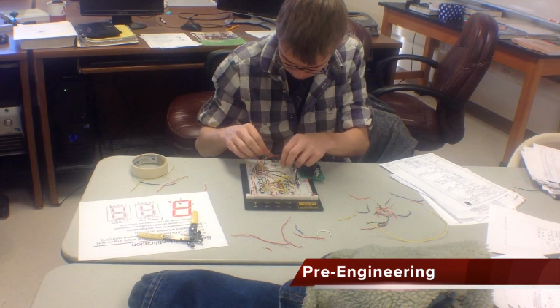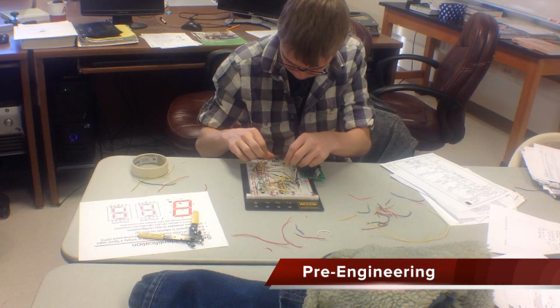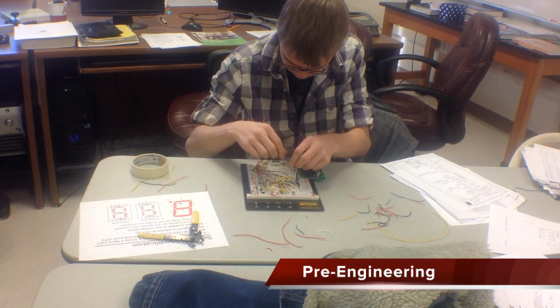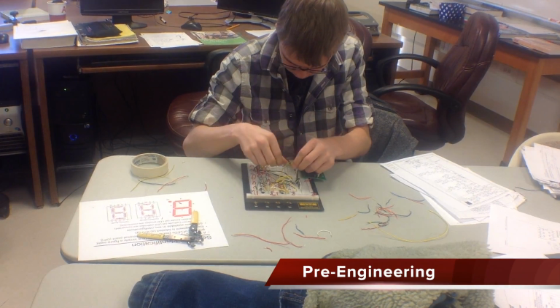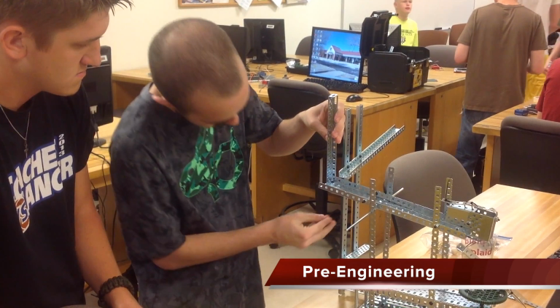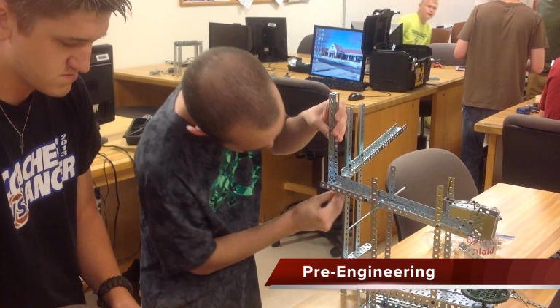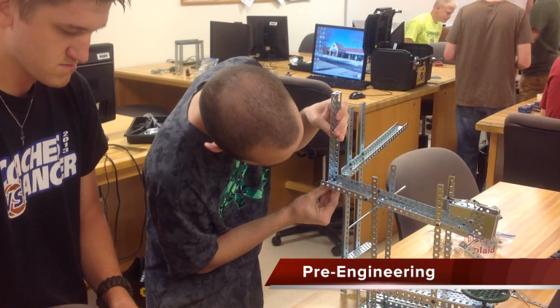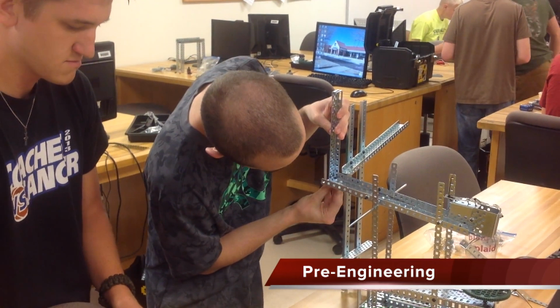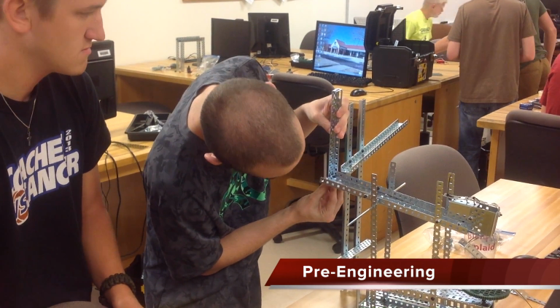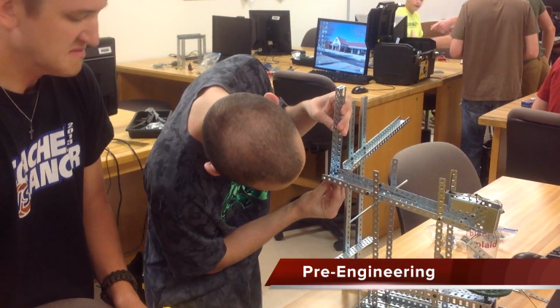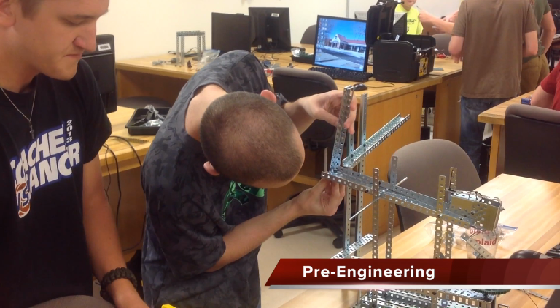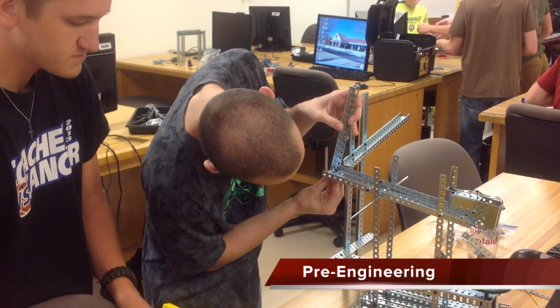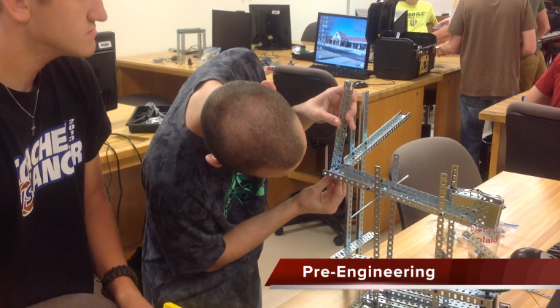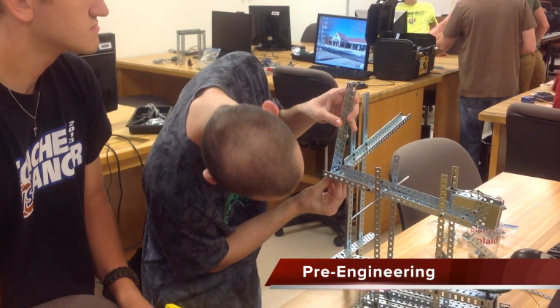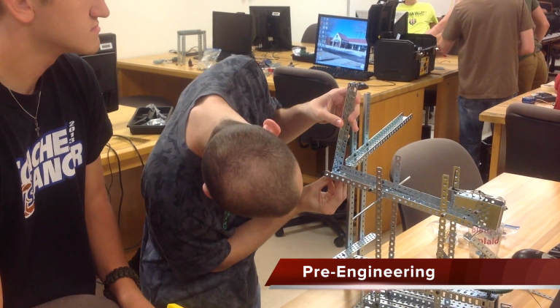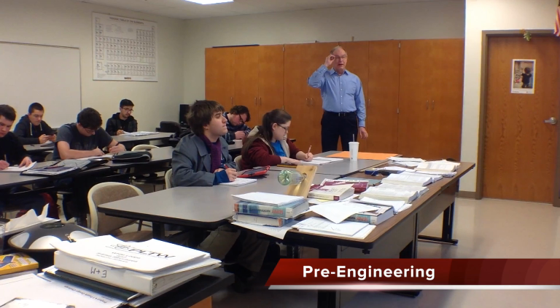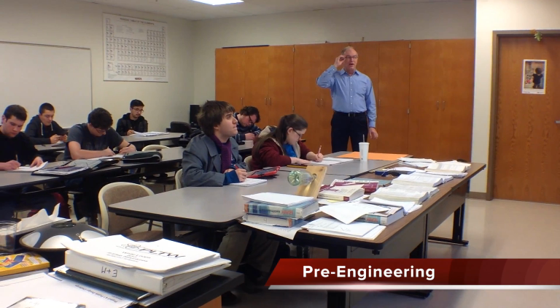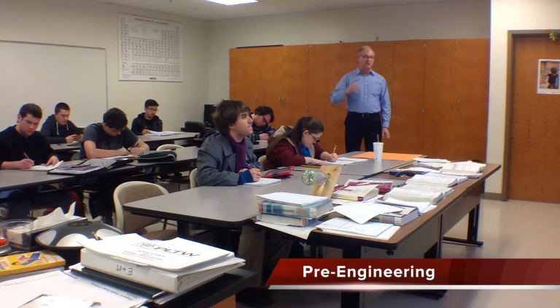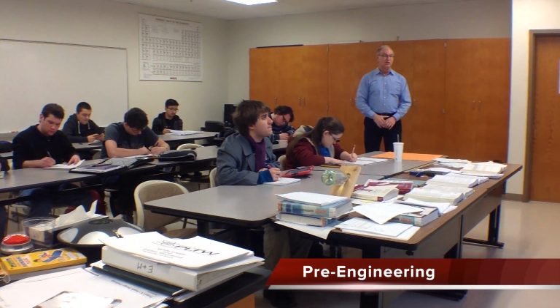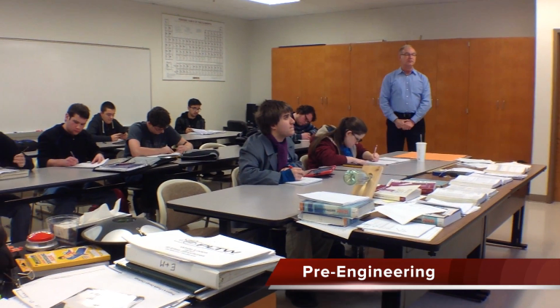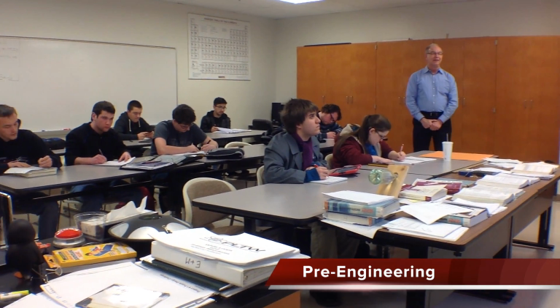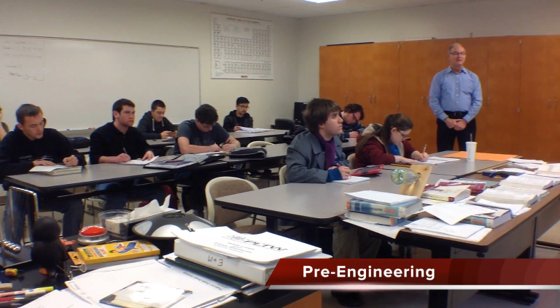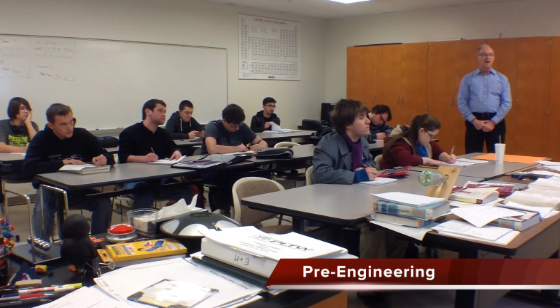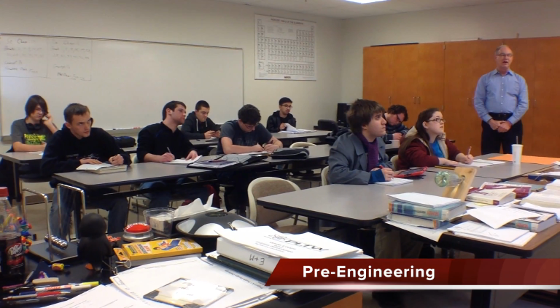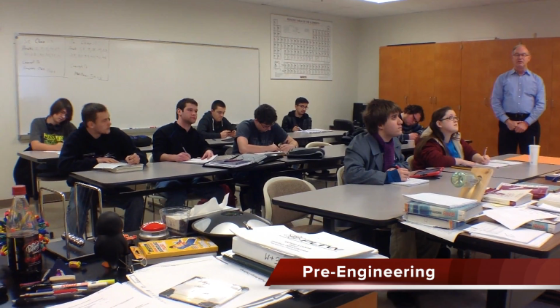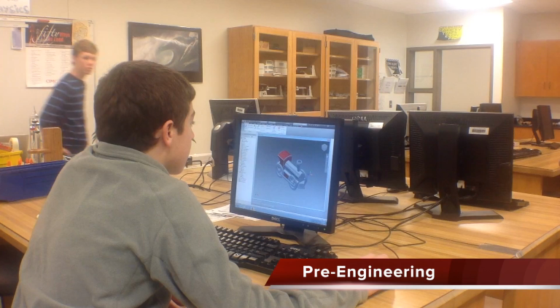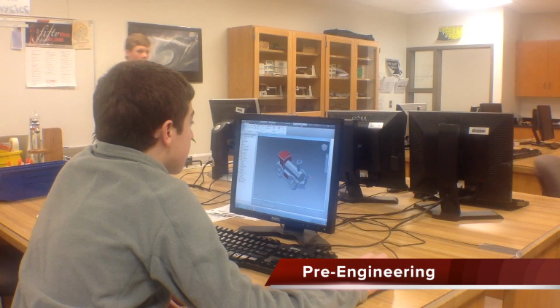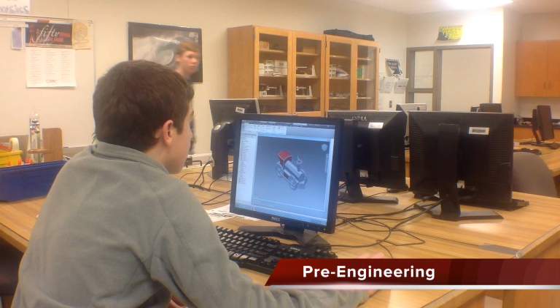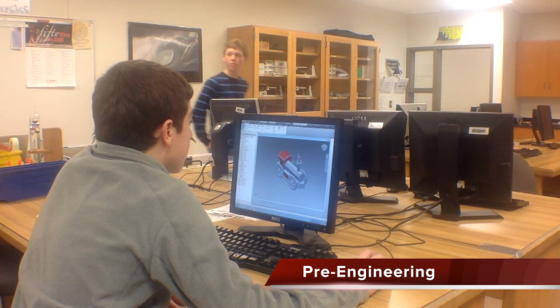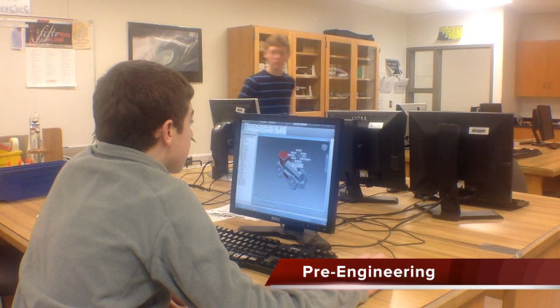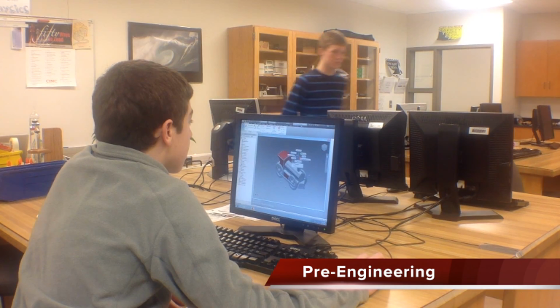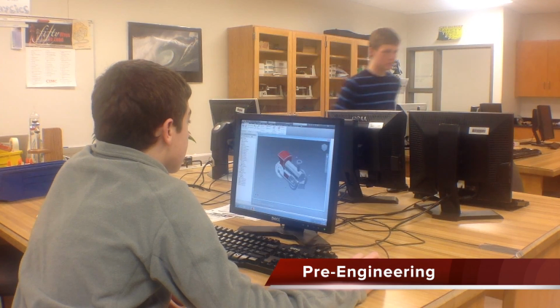Pre-Engineering prepares you for college-level science majors. Solve unique engineering challenges using critical thinking and creative problem solving. Design, build, and control complex robots to participate in engineering competitions.